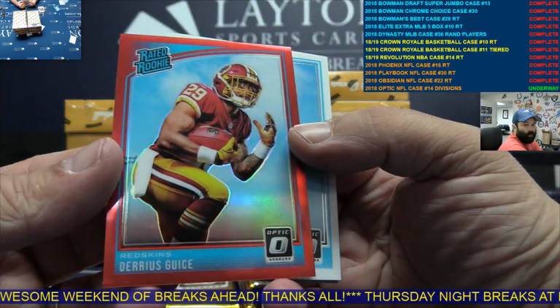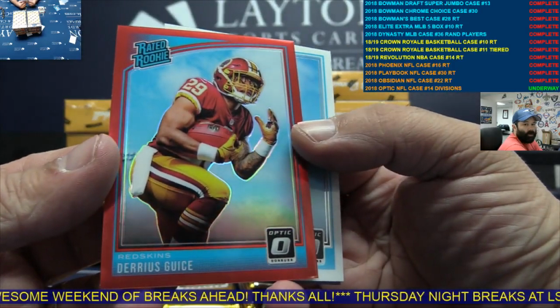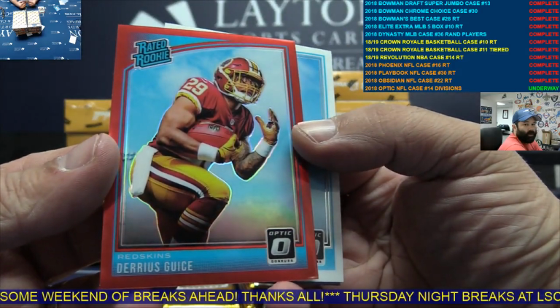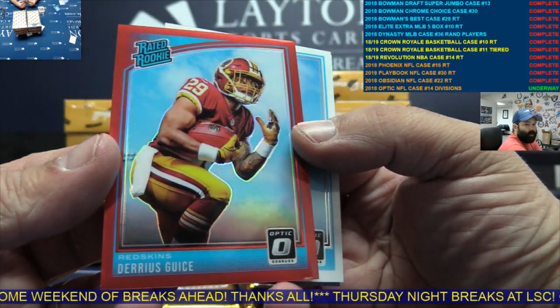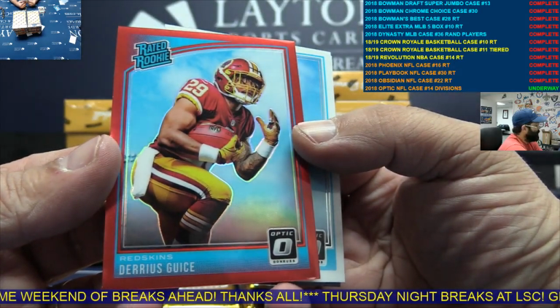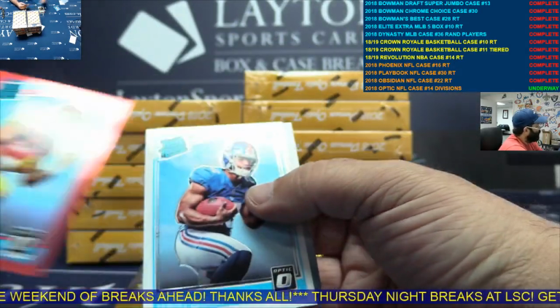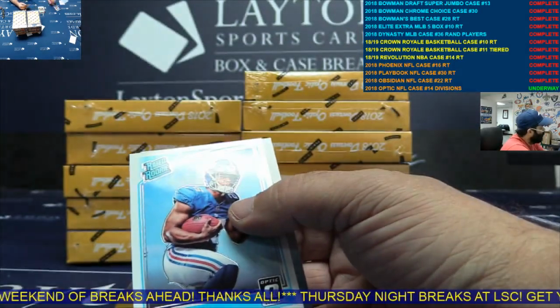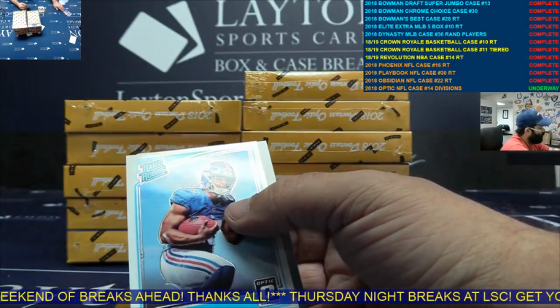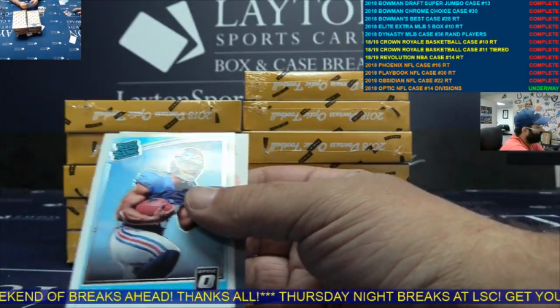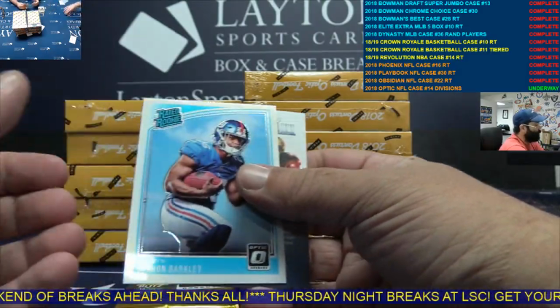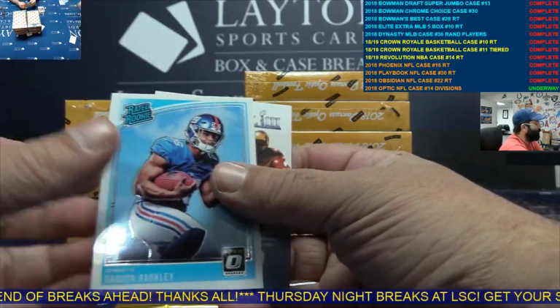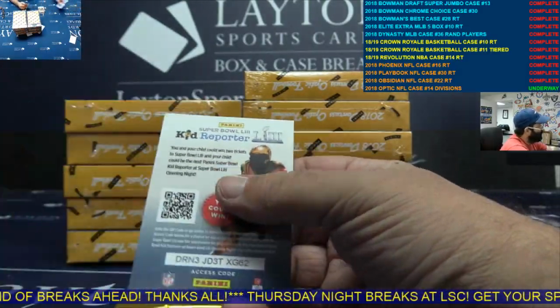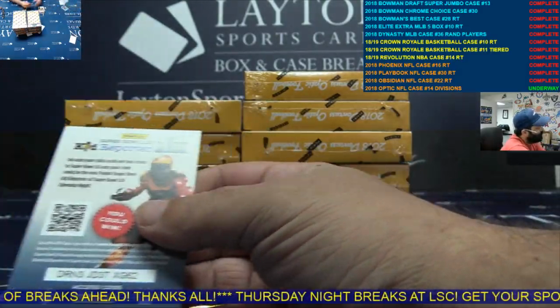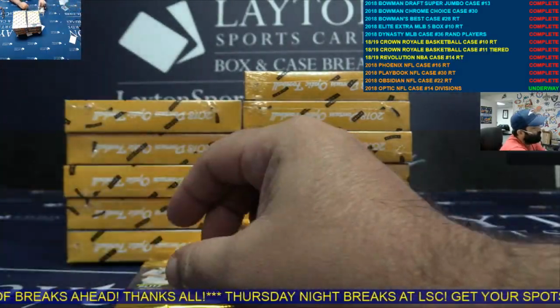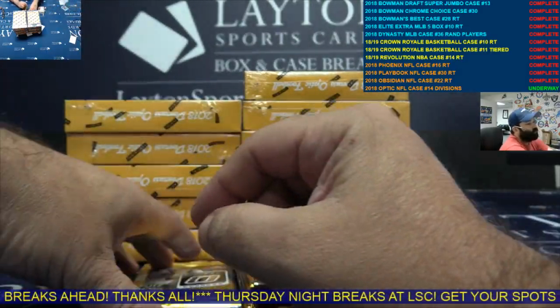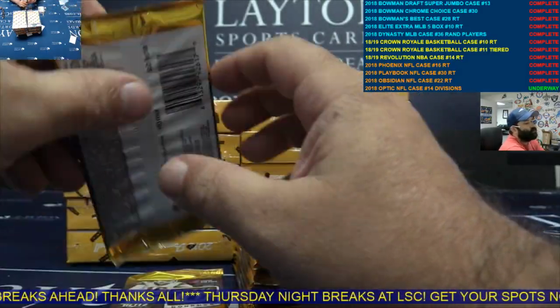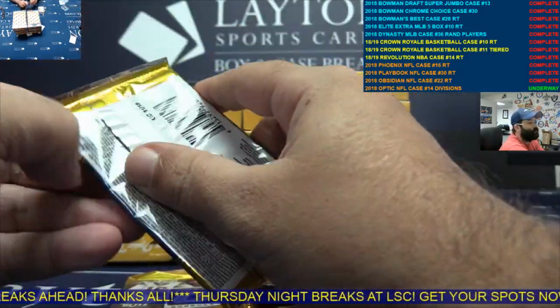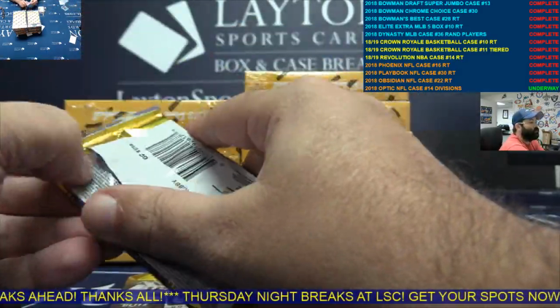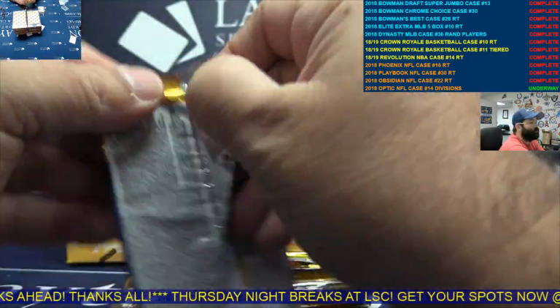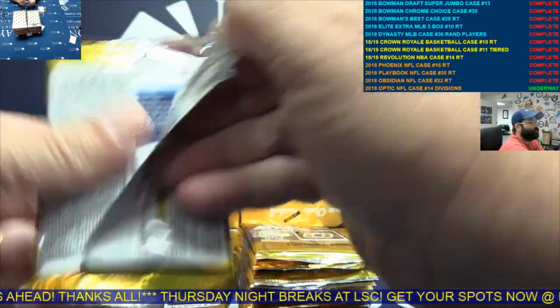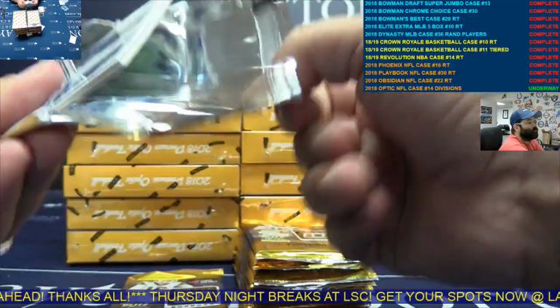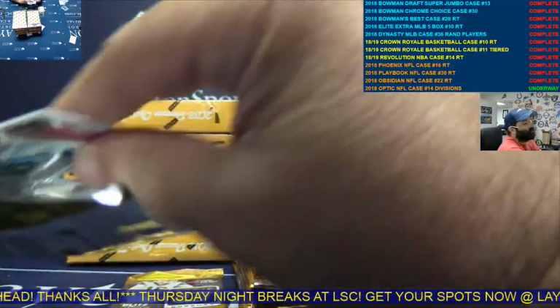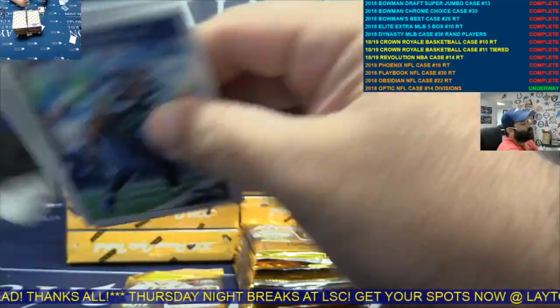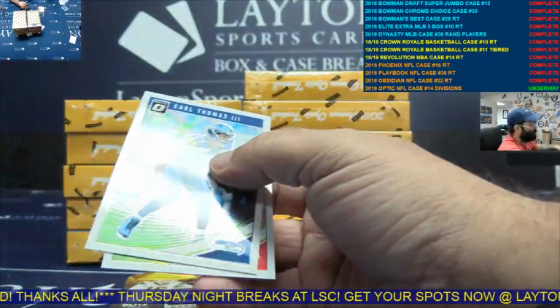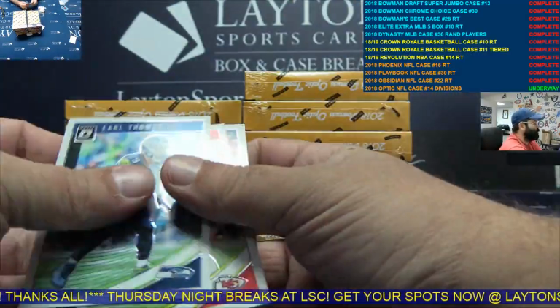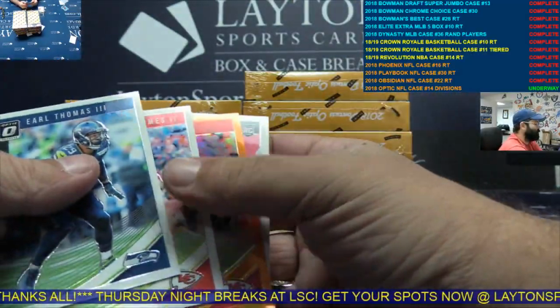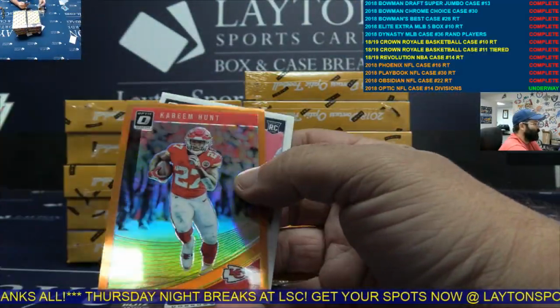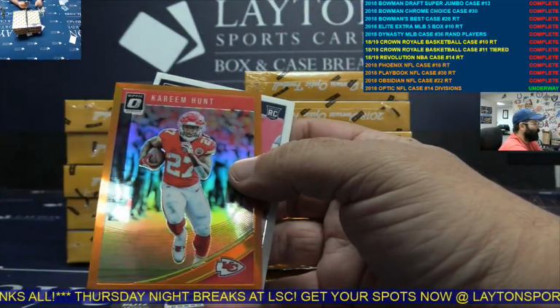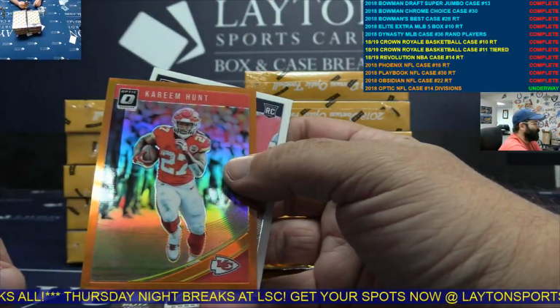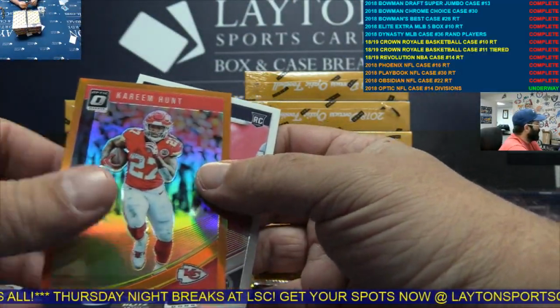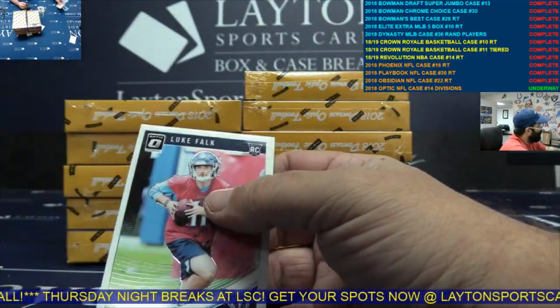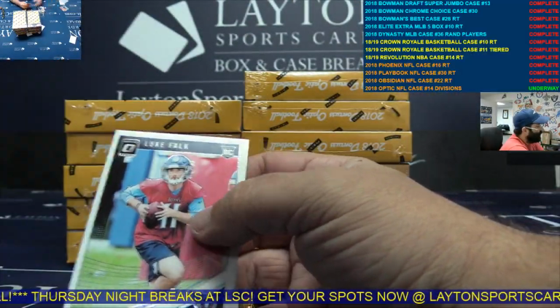Red Darius Geis, NFC East. Barkley rookie. Orange Kareem Hunt, AFC West.